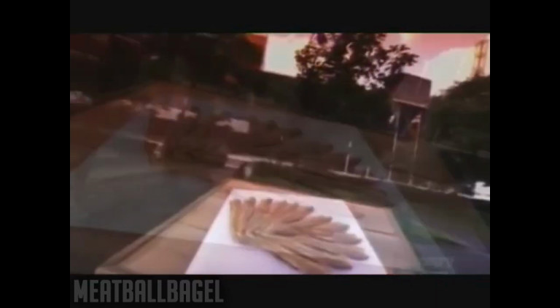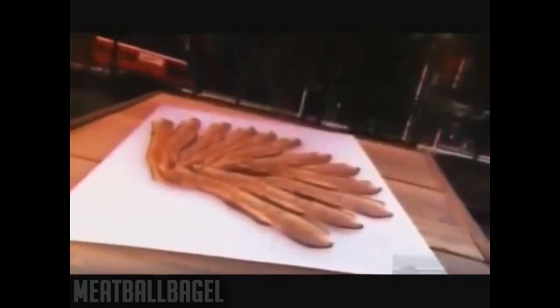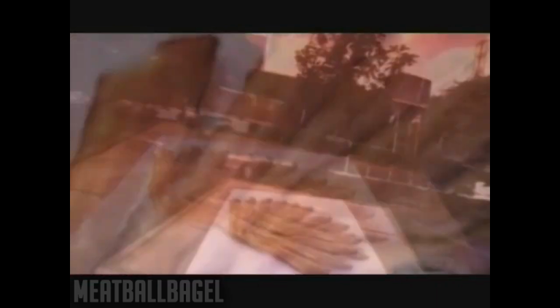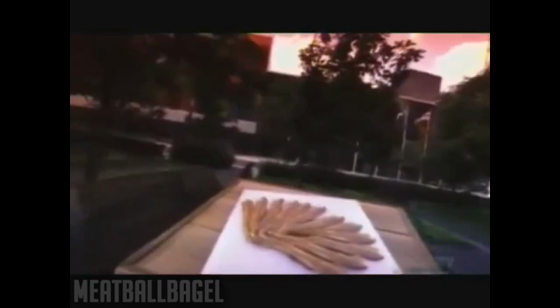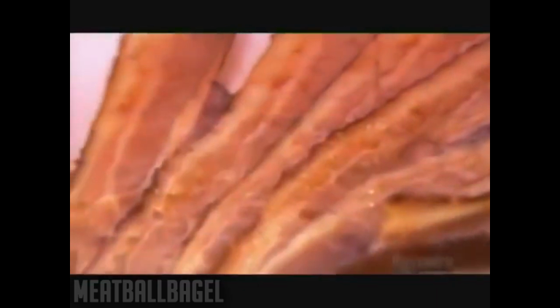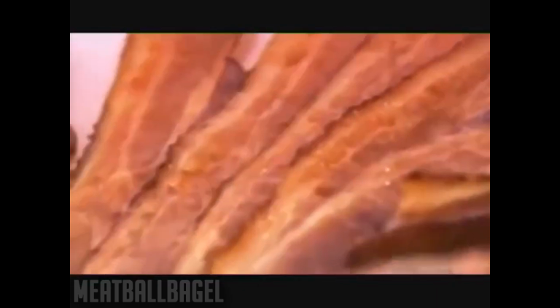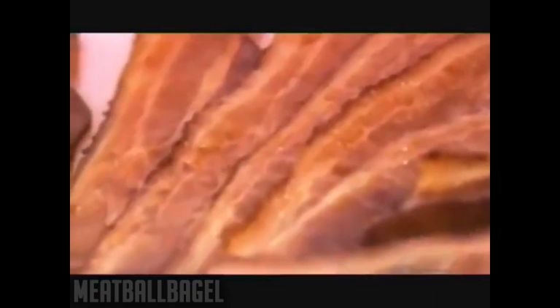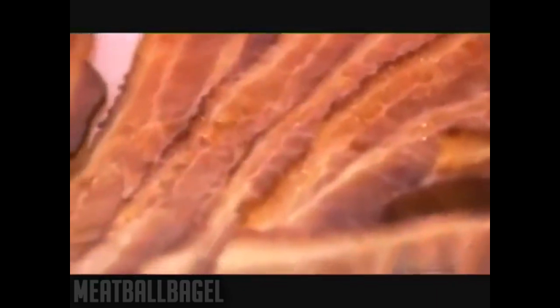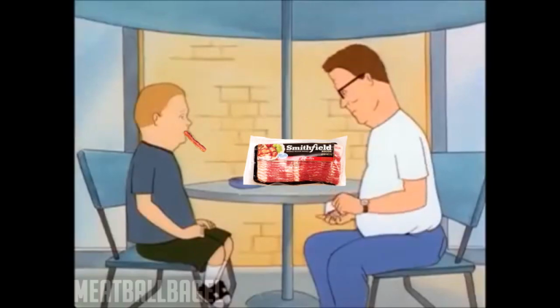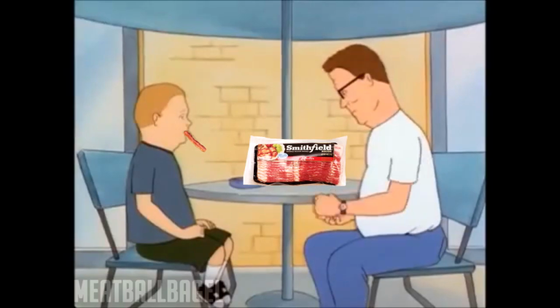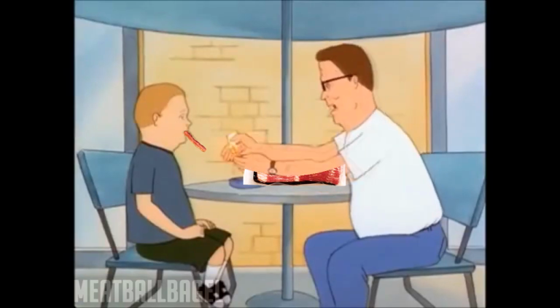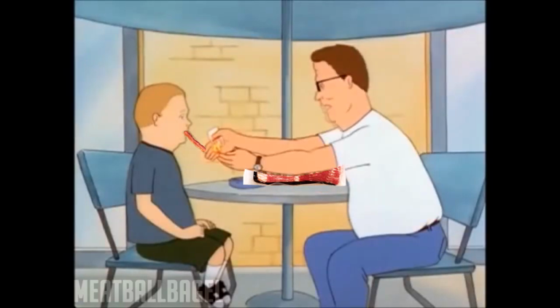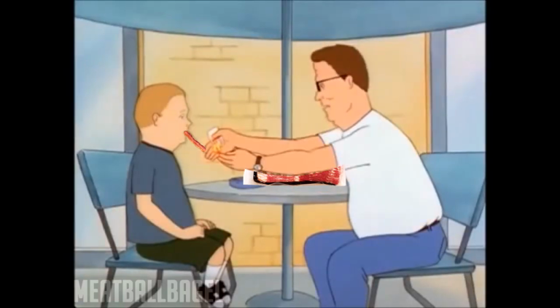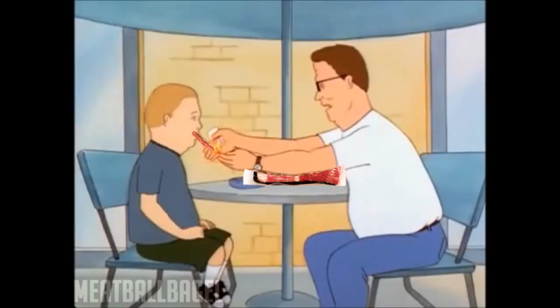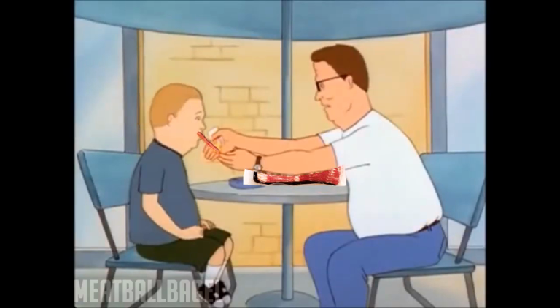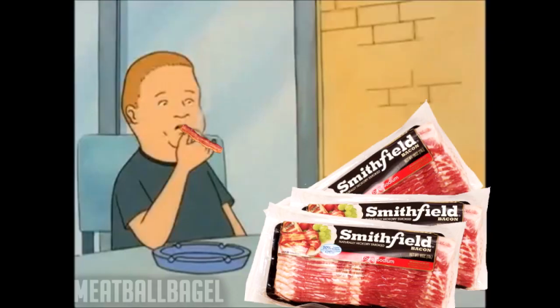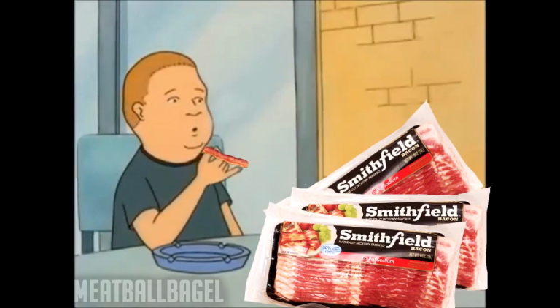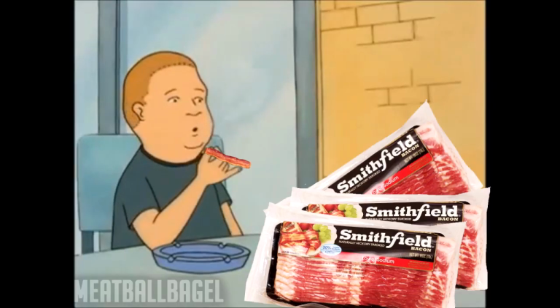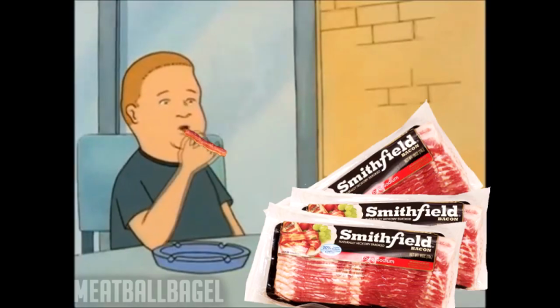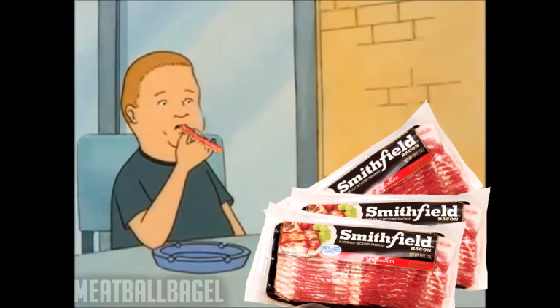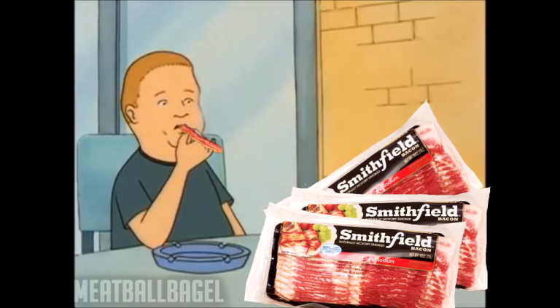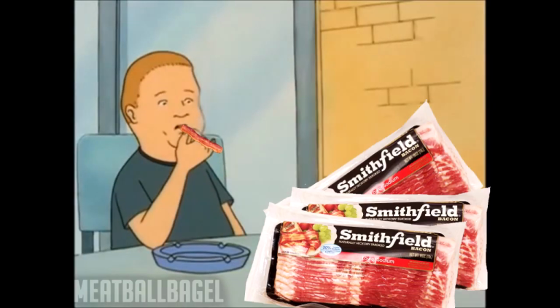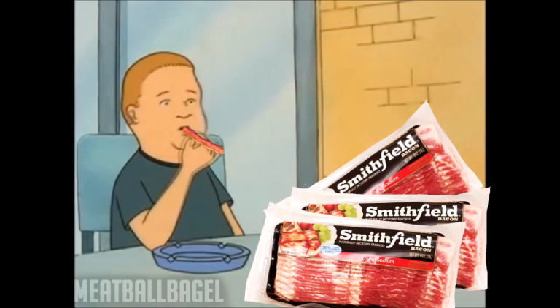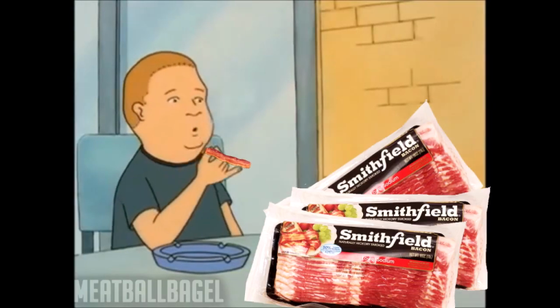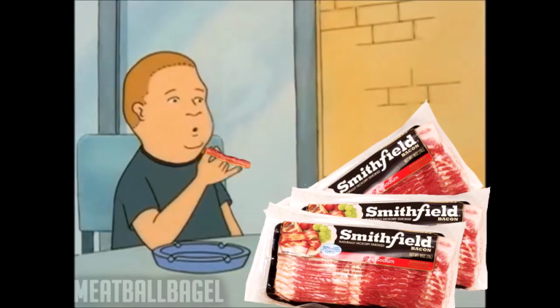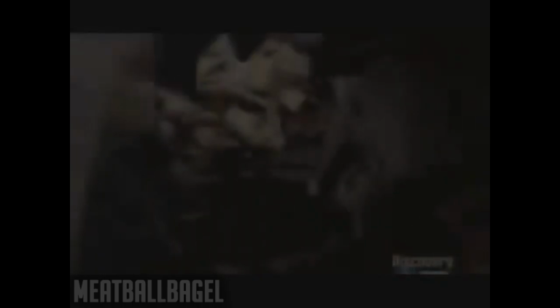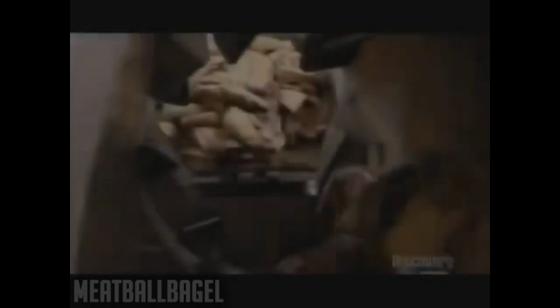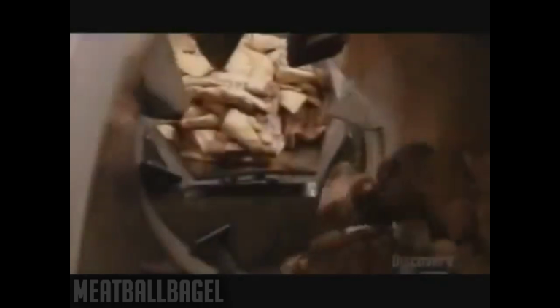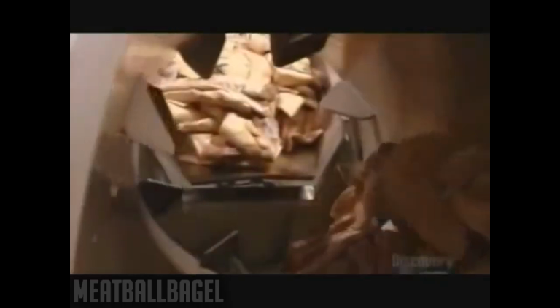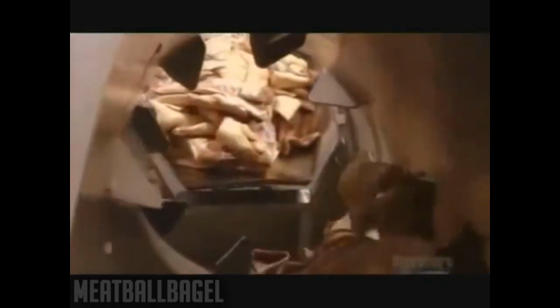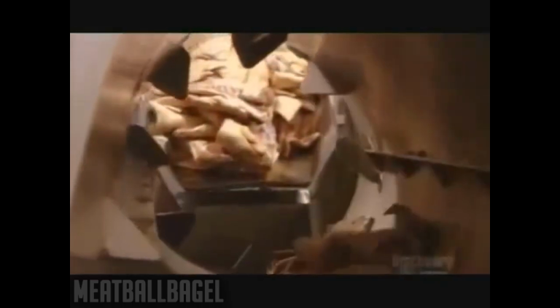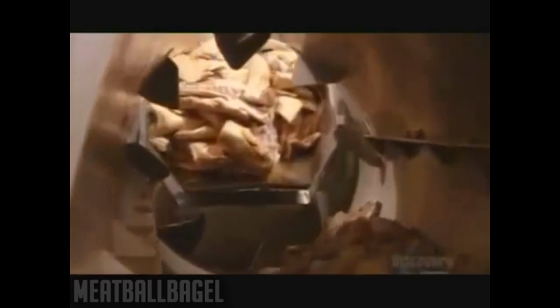People smoke bacon in their own homes. Start puffin'! They start with a load of pork.